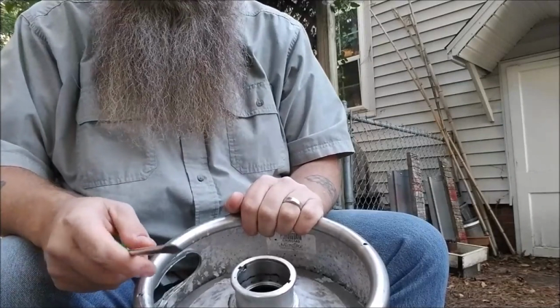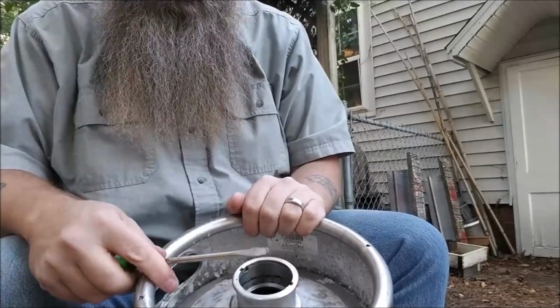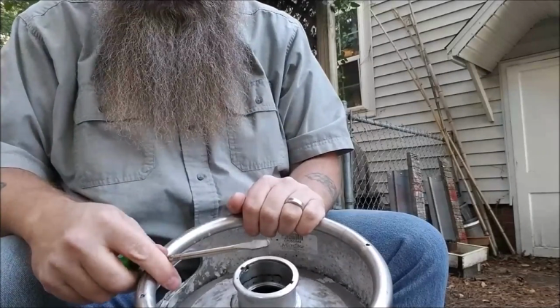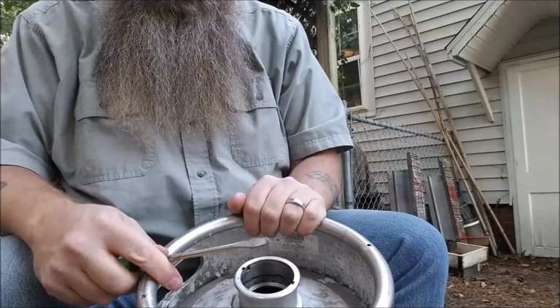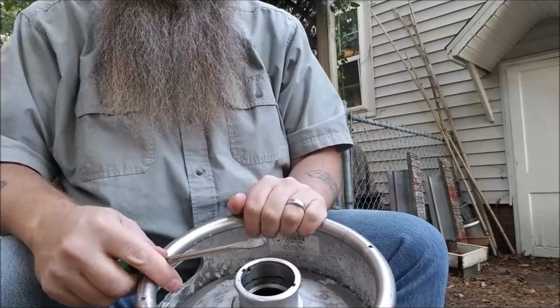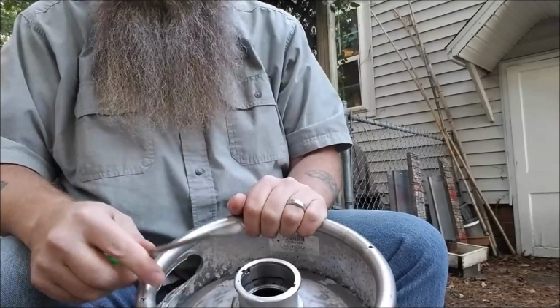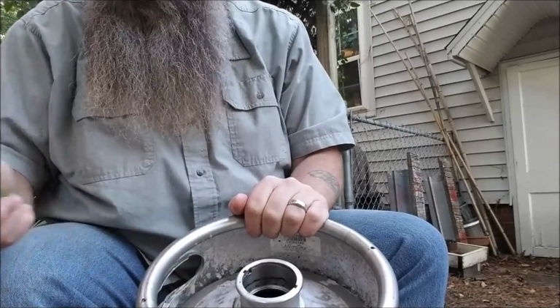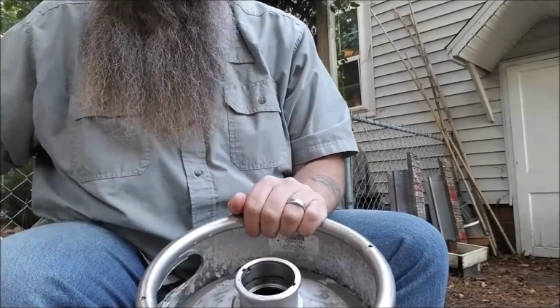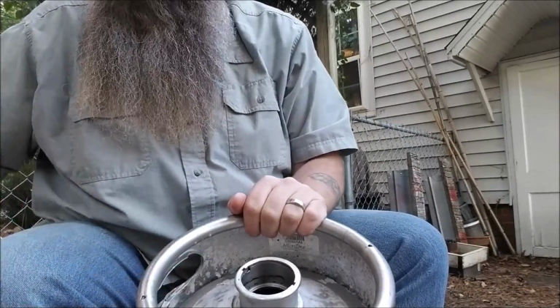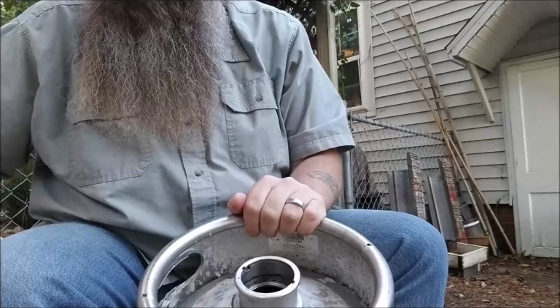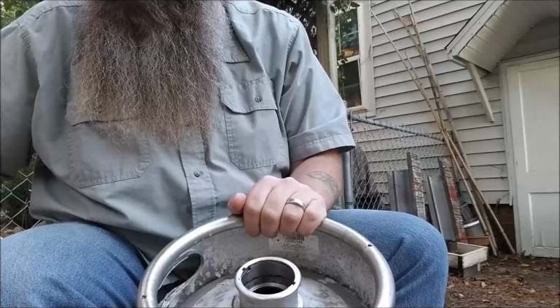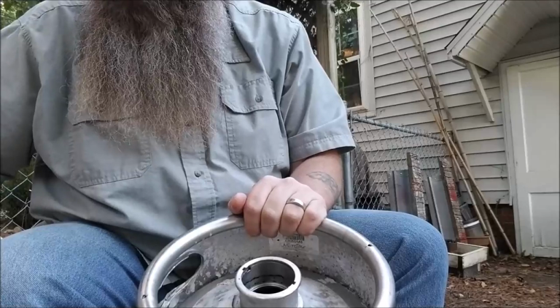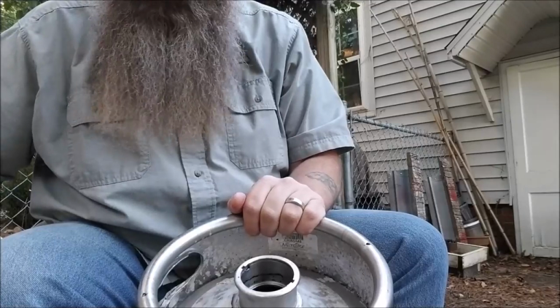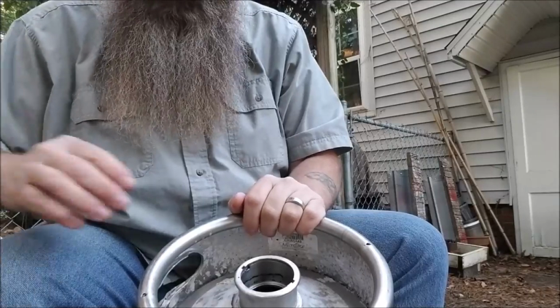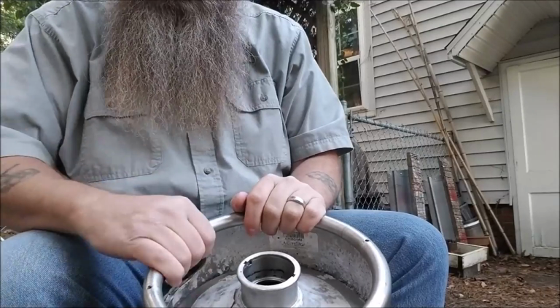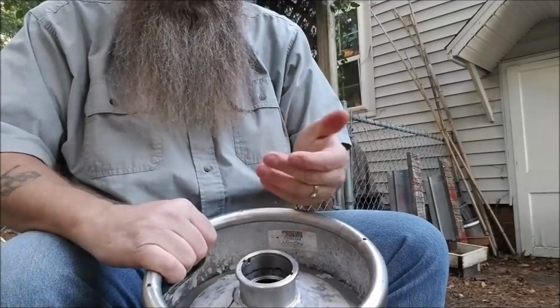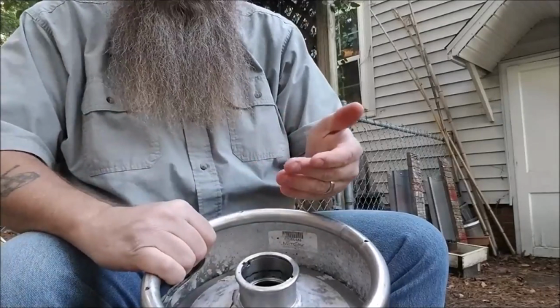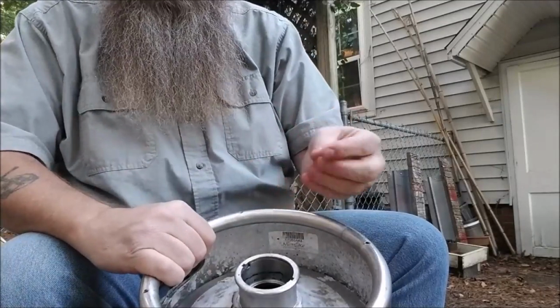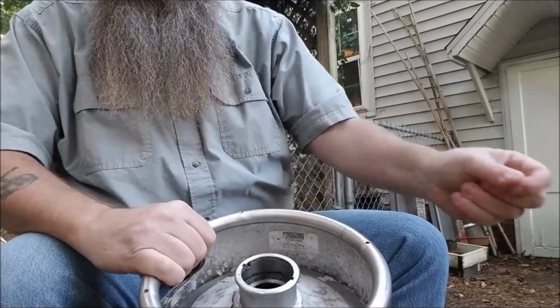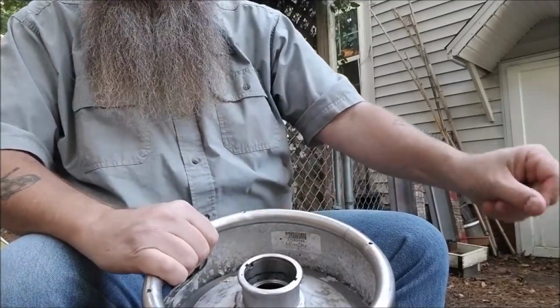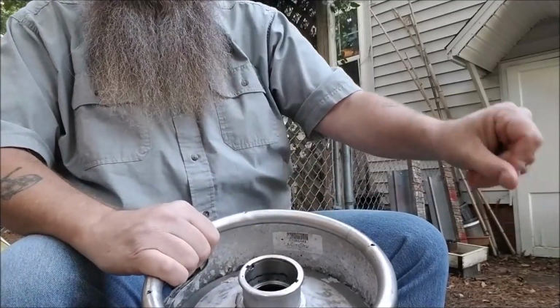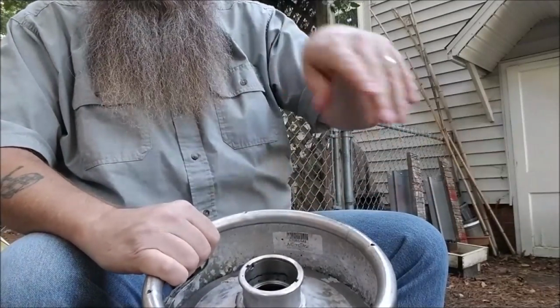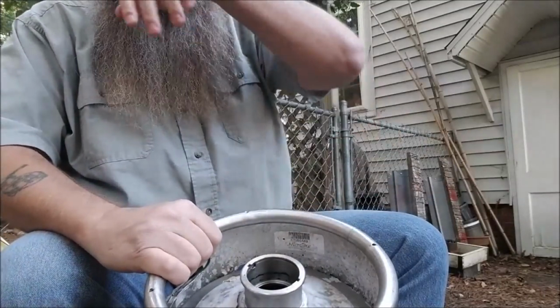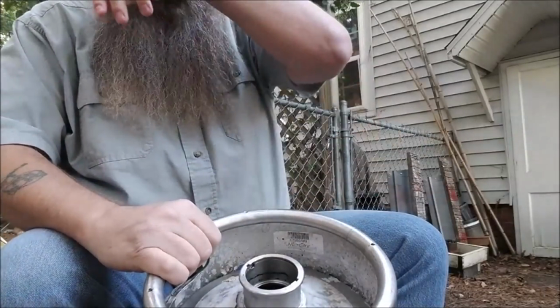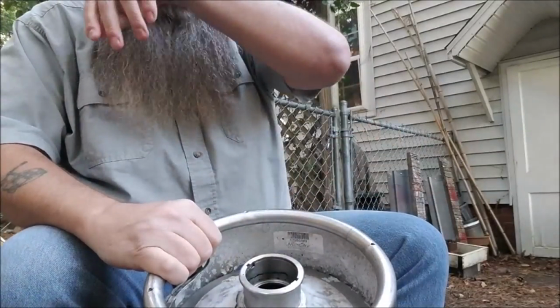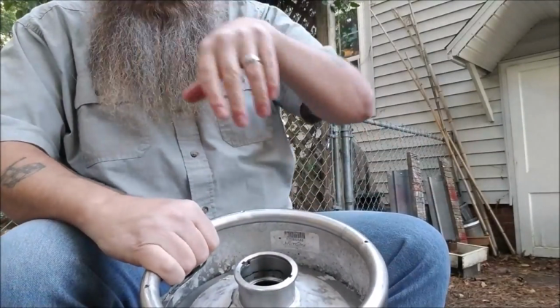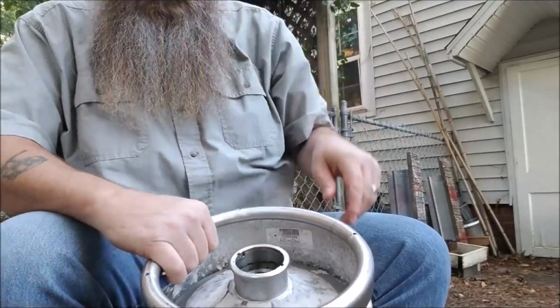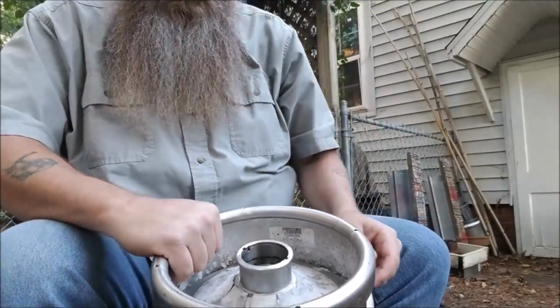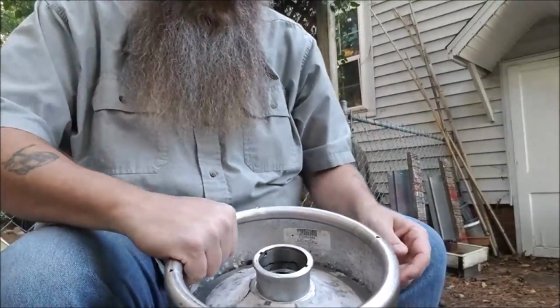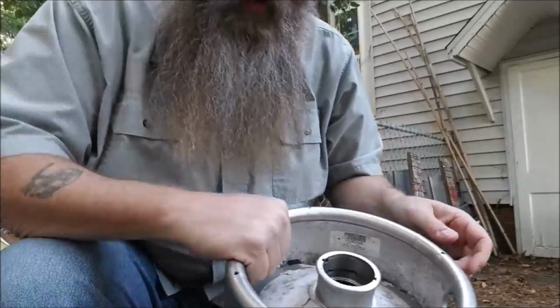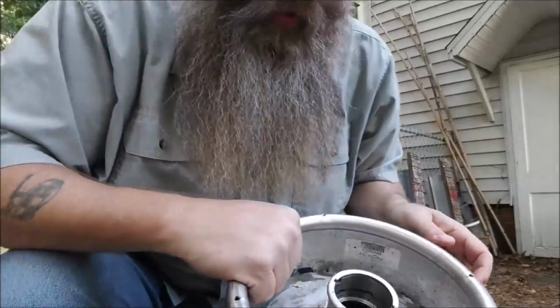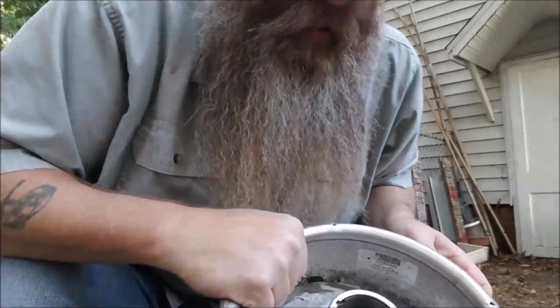I'm gonna rinse this out — there's a compost pile right behind me, and old stale beer is great for compost. We'll put the old water in there and figure out how much weight we want in here.